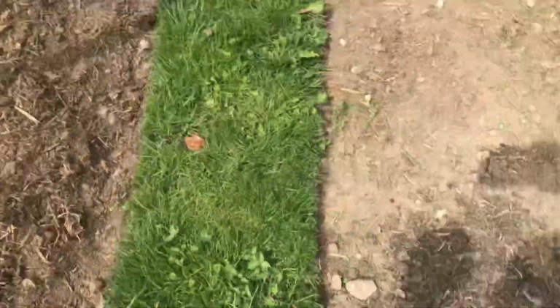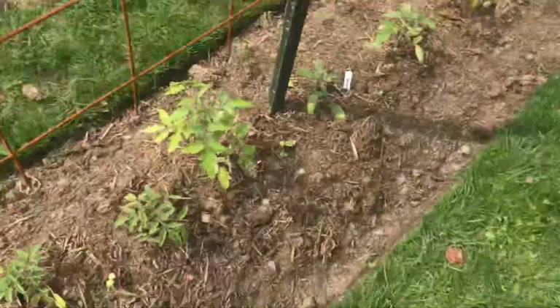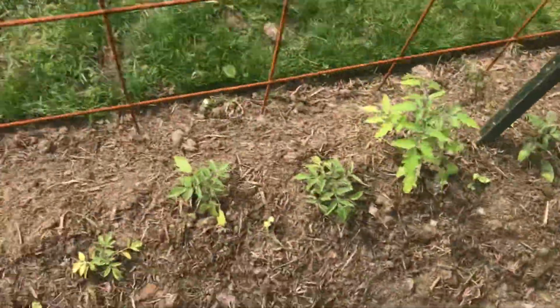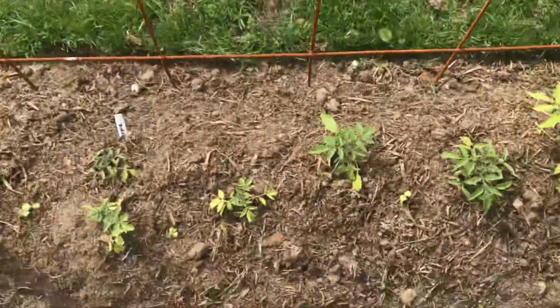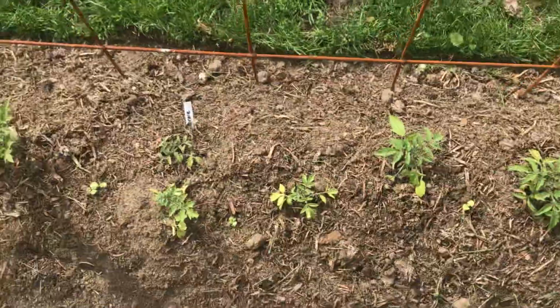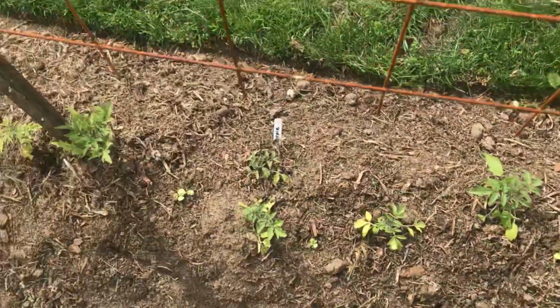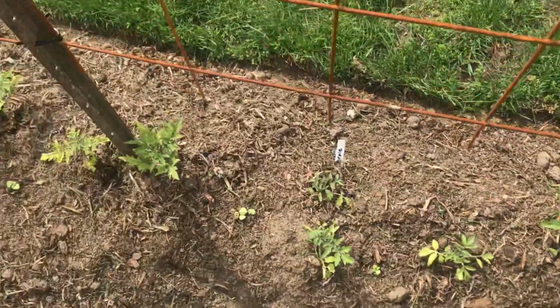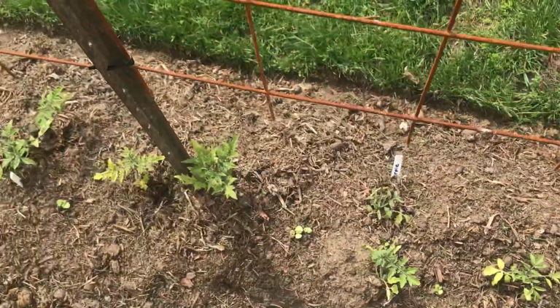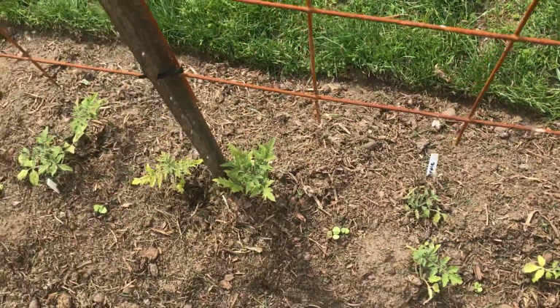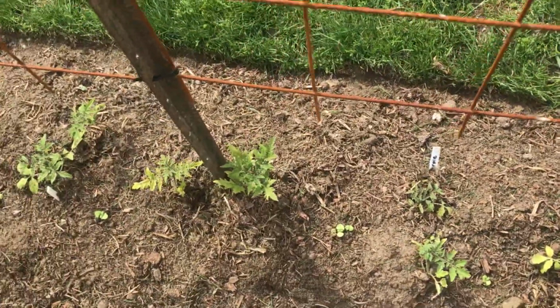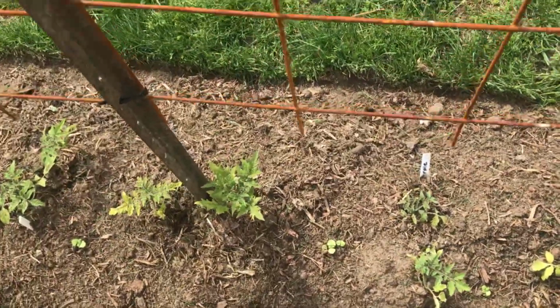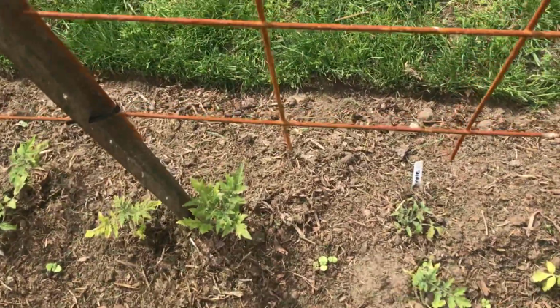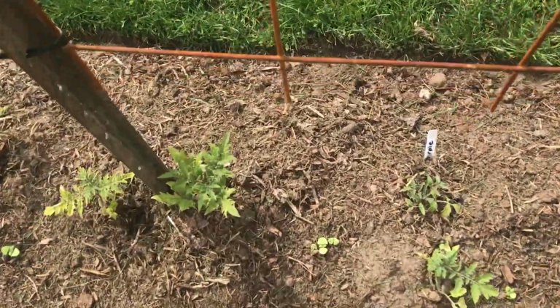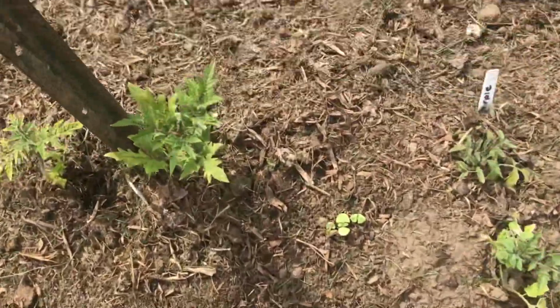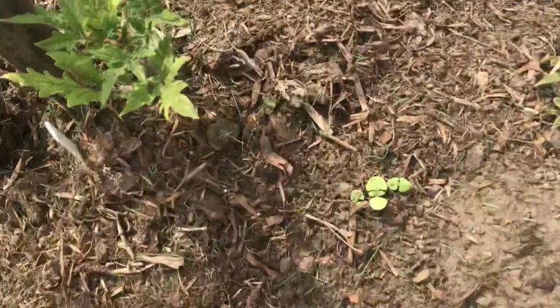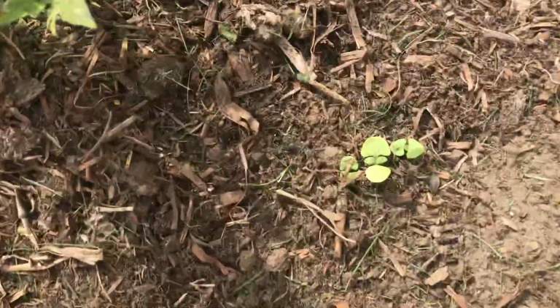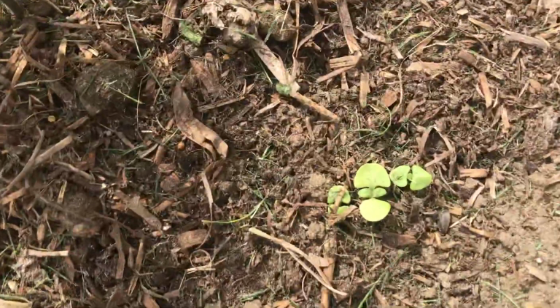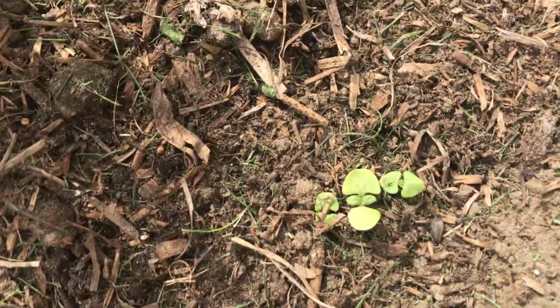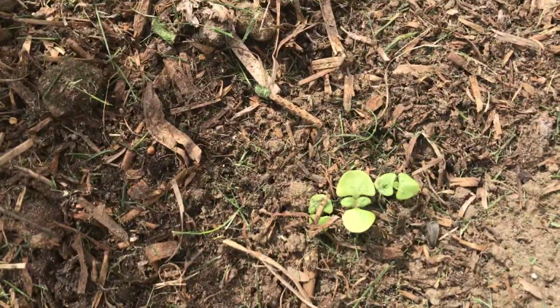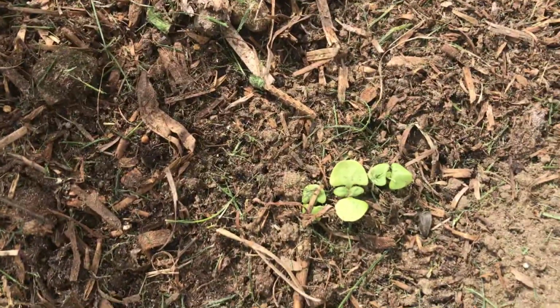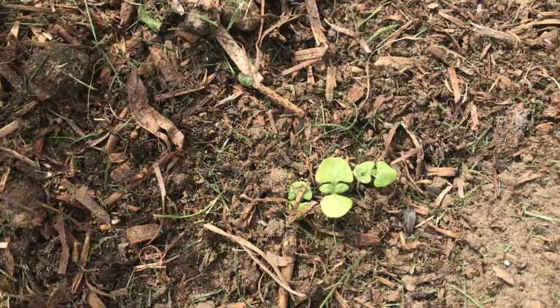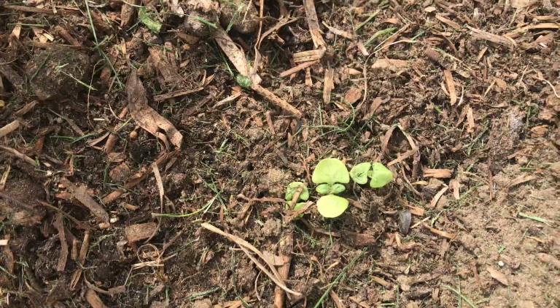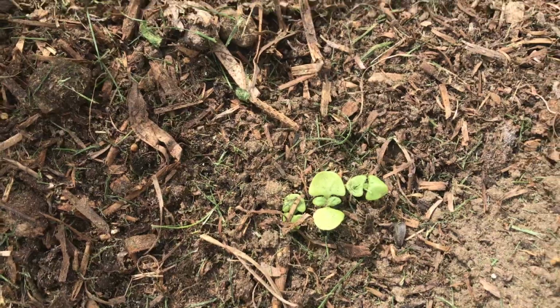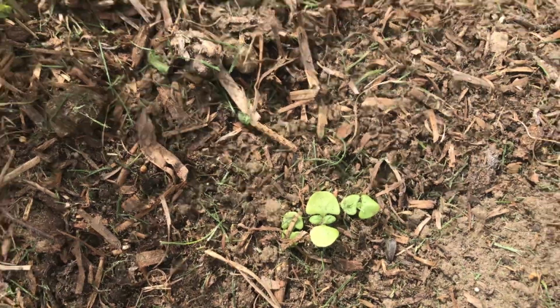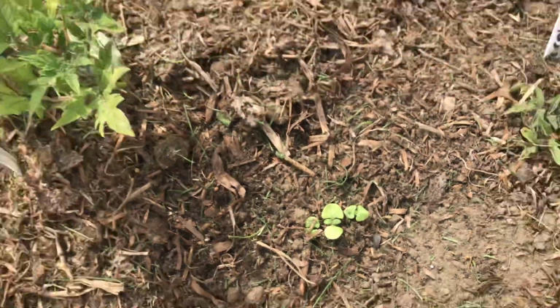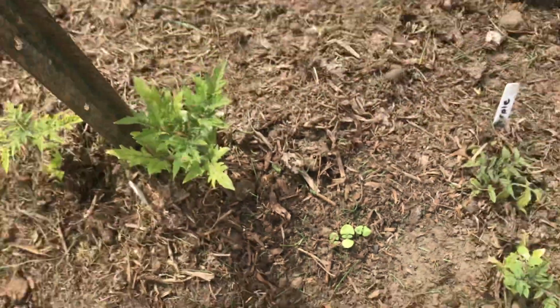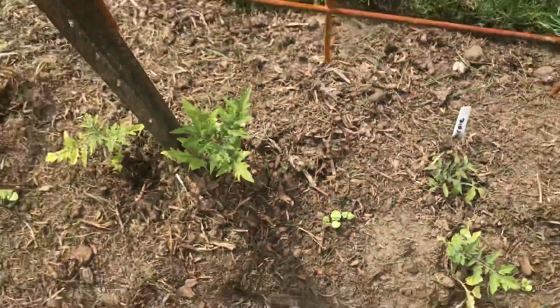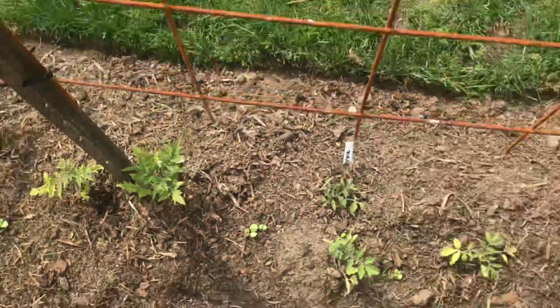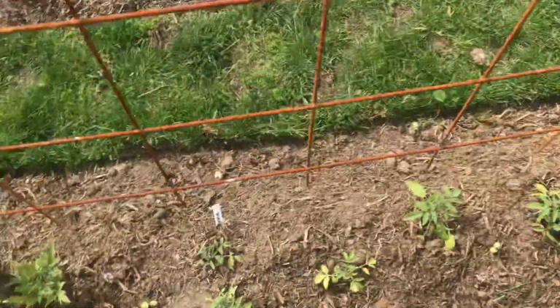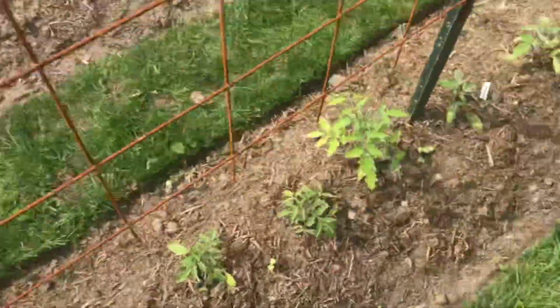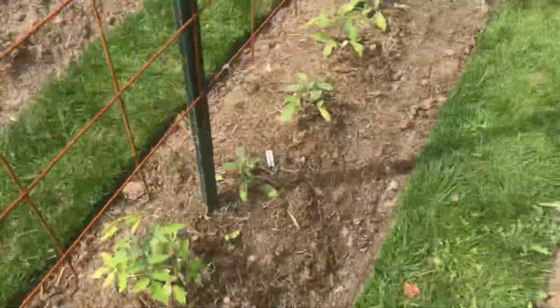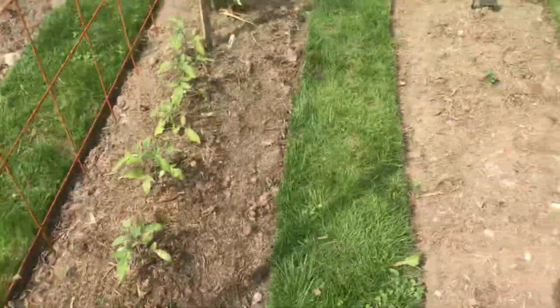All of the tomatoes have been planted out and I also planted some basil in between, so that'll fill up nicely.